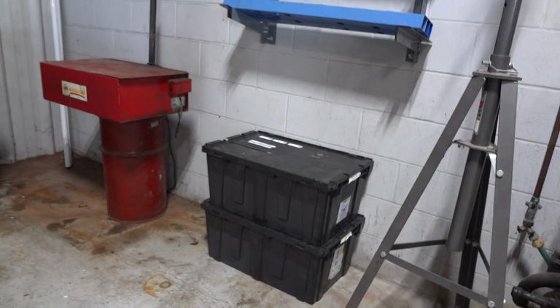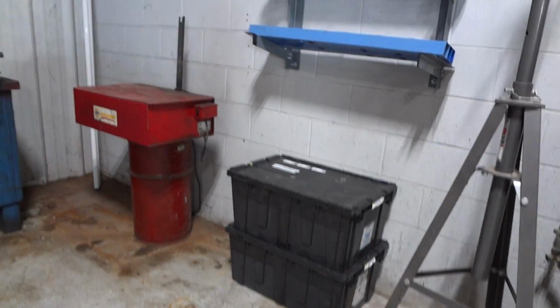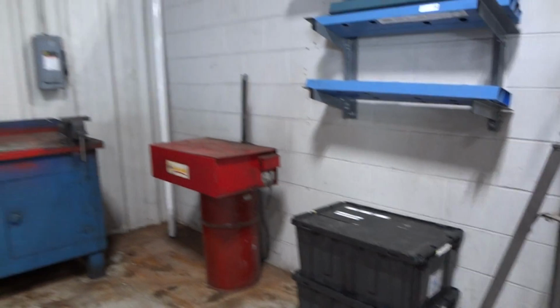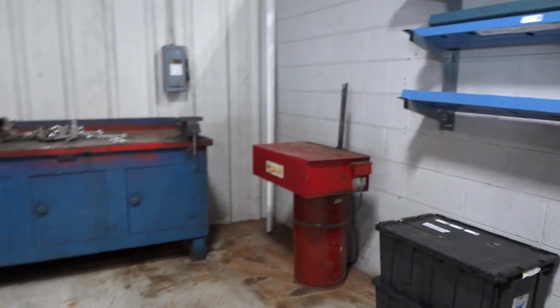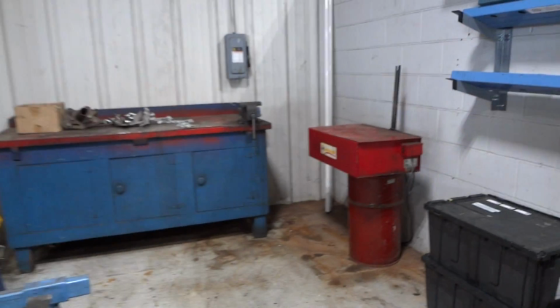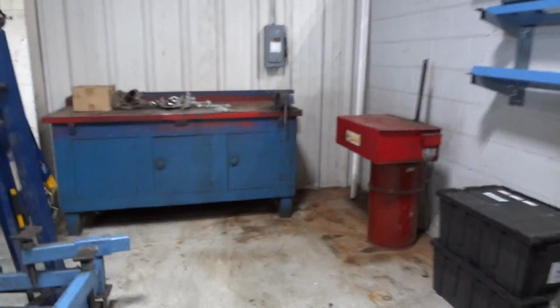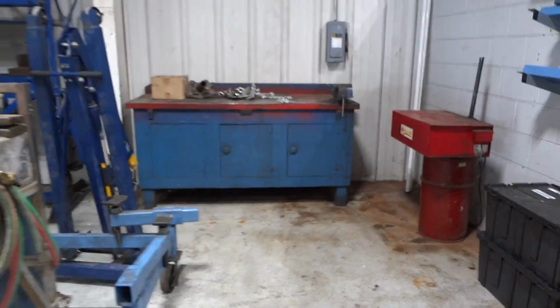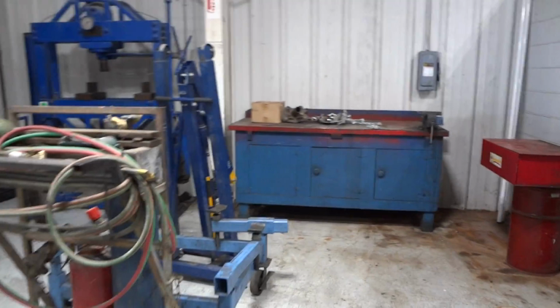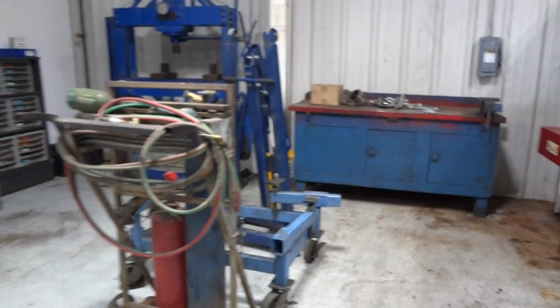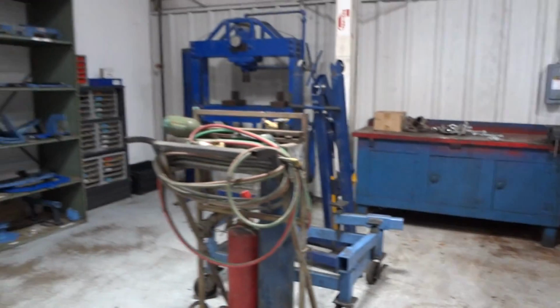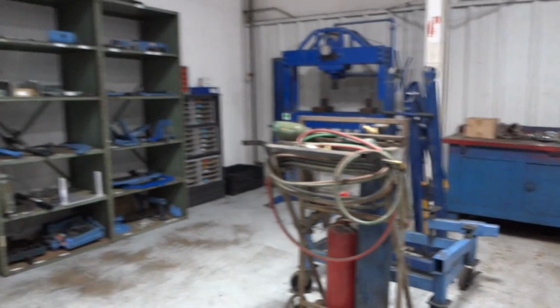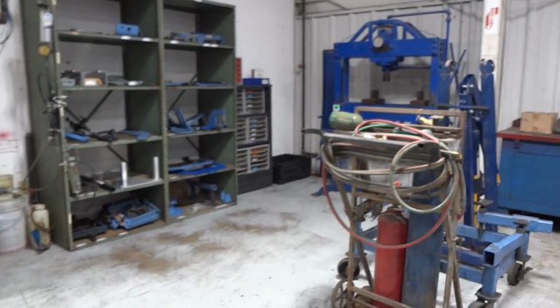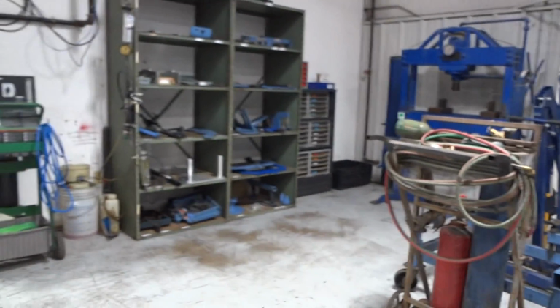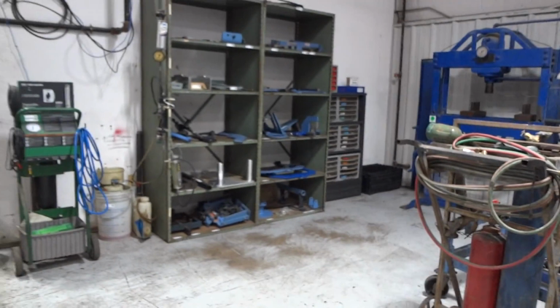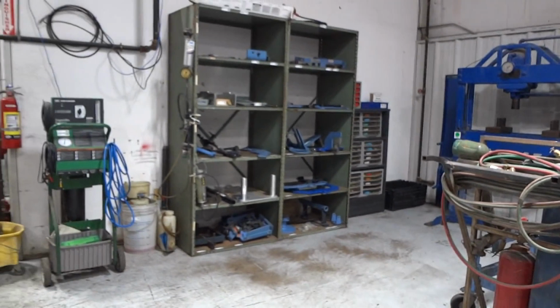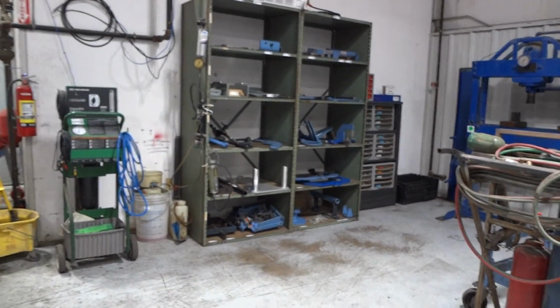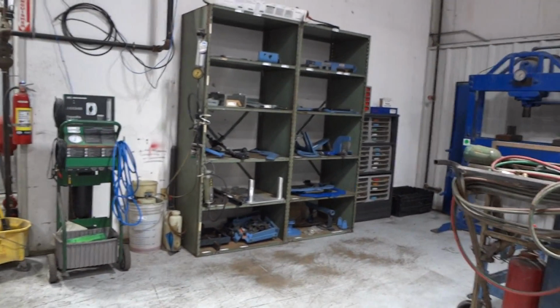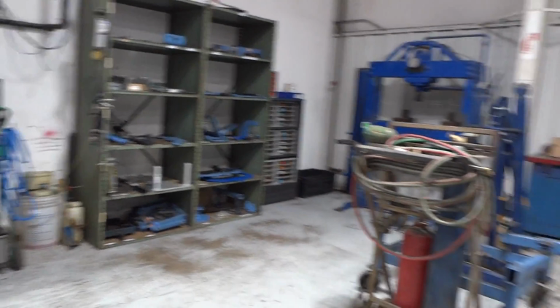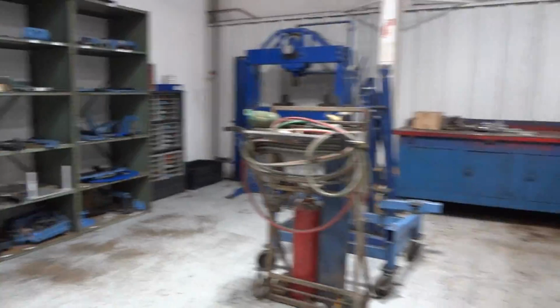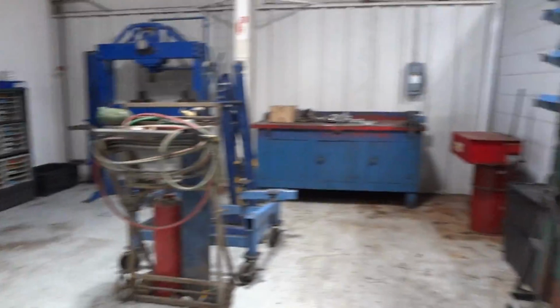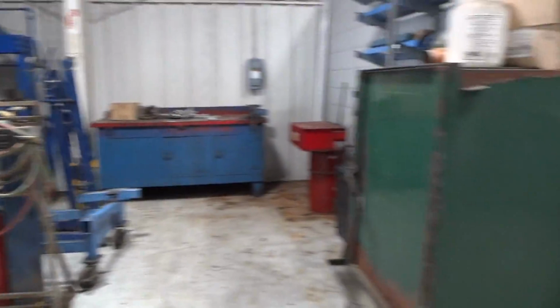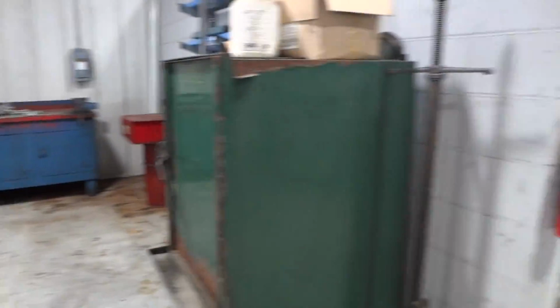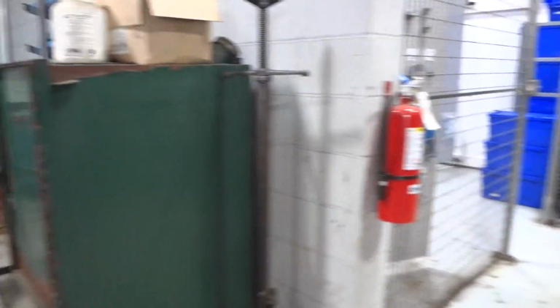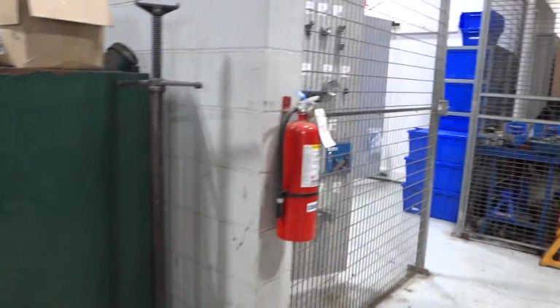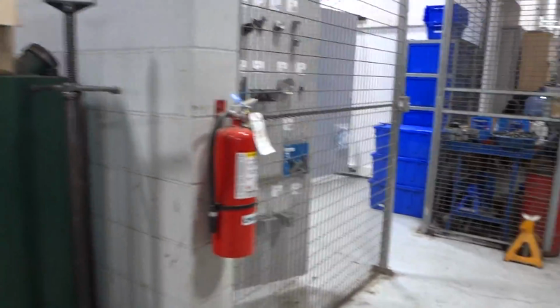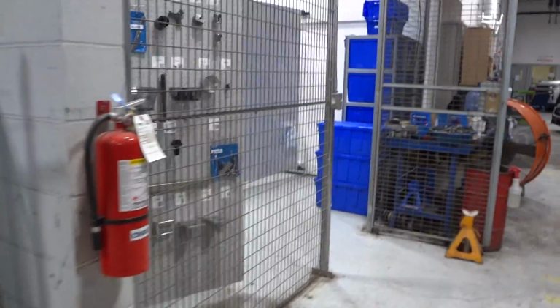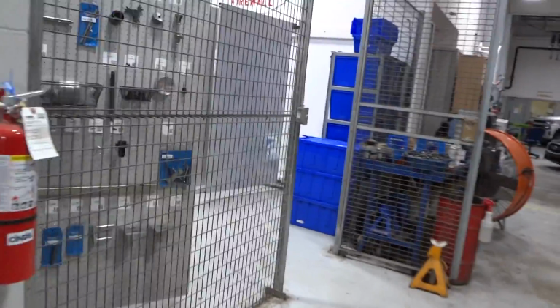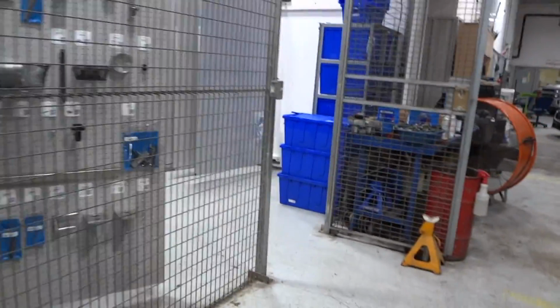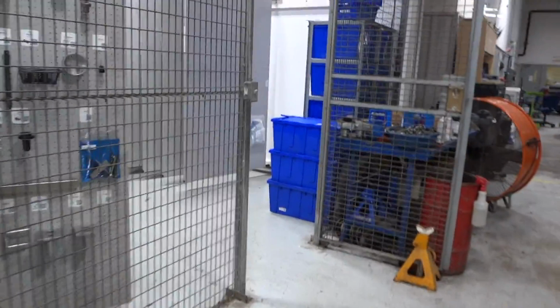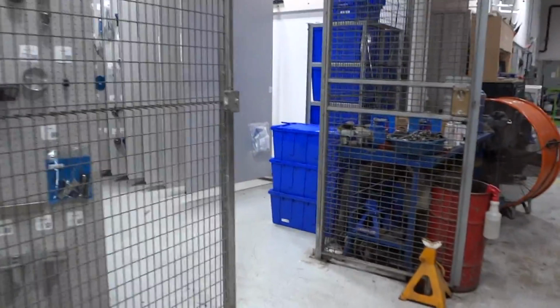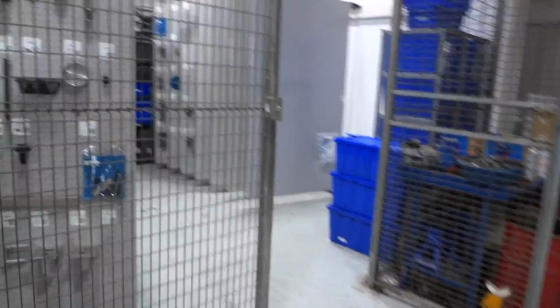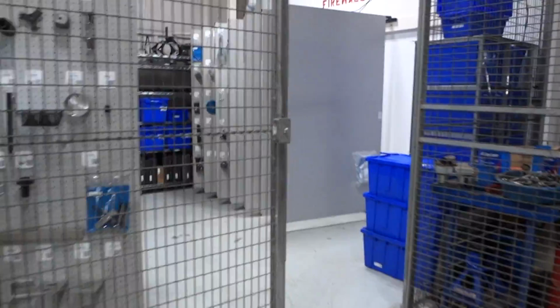Well, that's it. It was quite a dirty mess here, but it came out really nice, and we're happy it's all done.